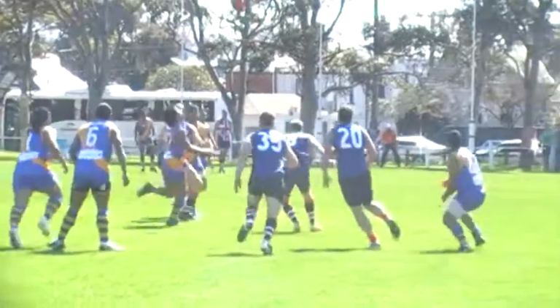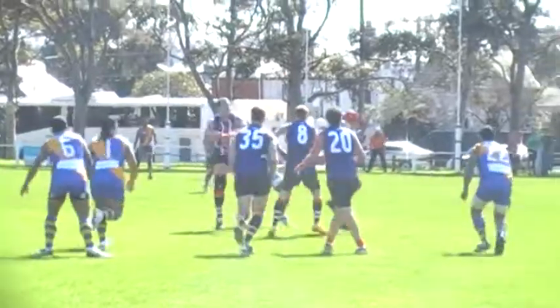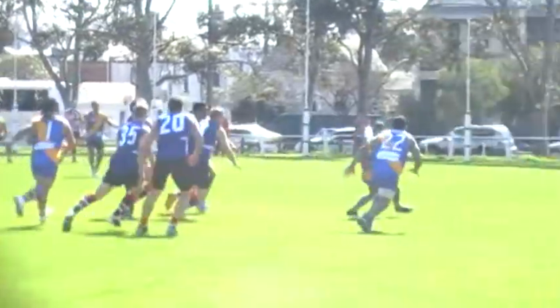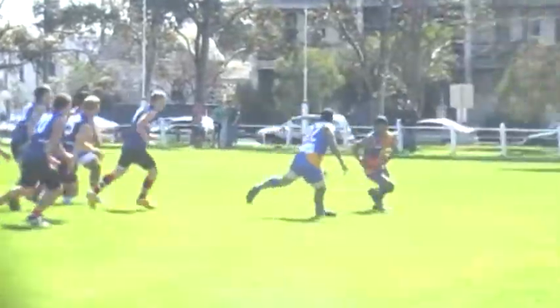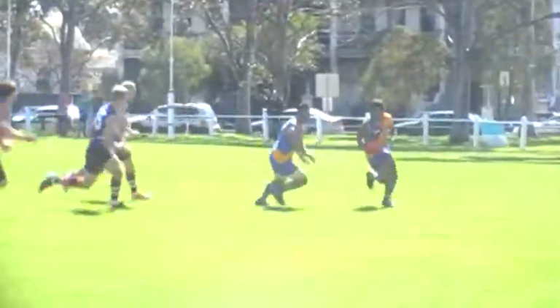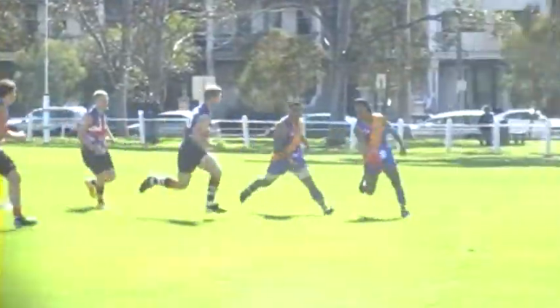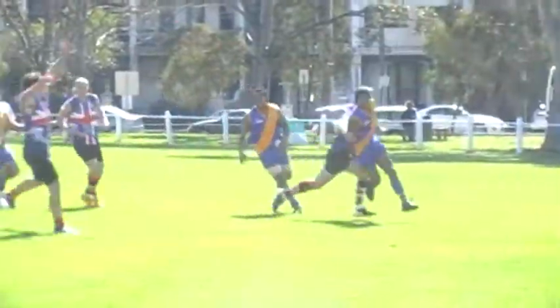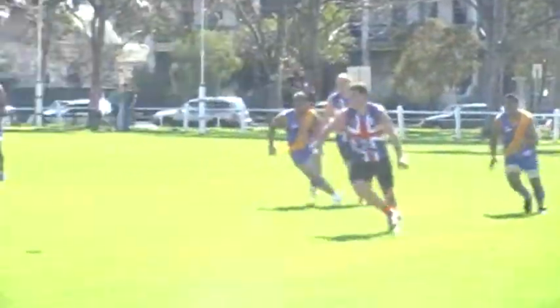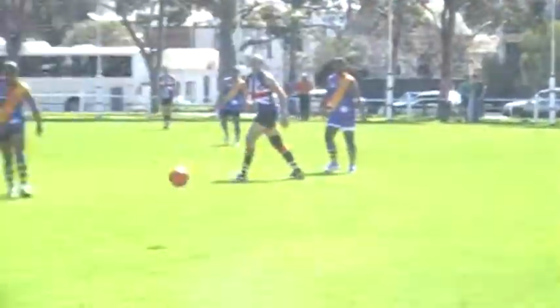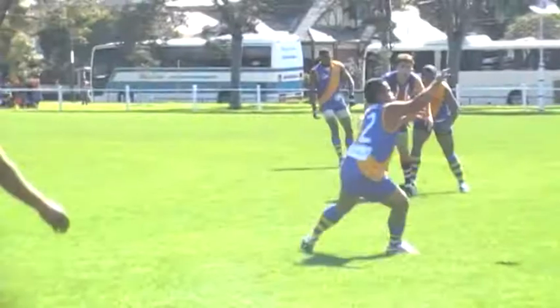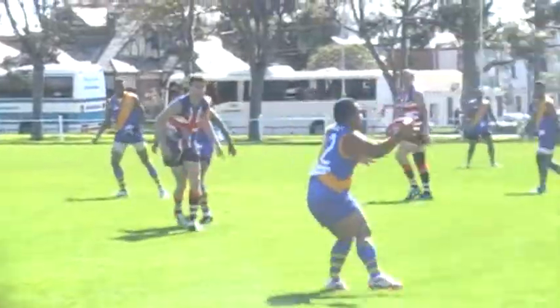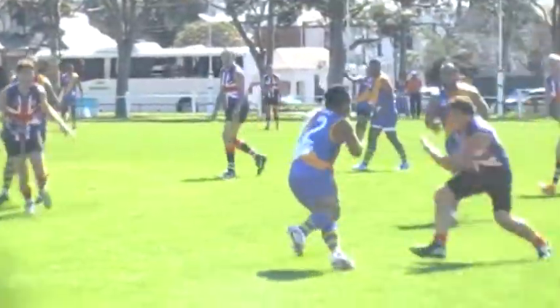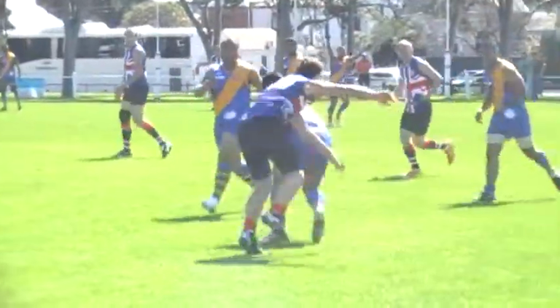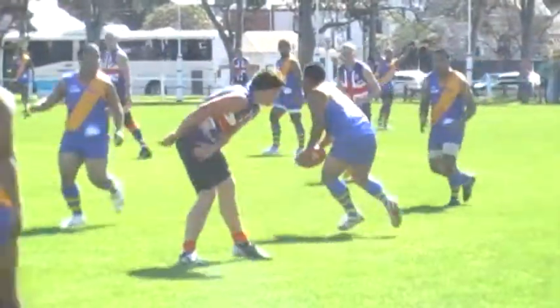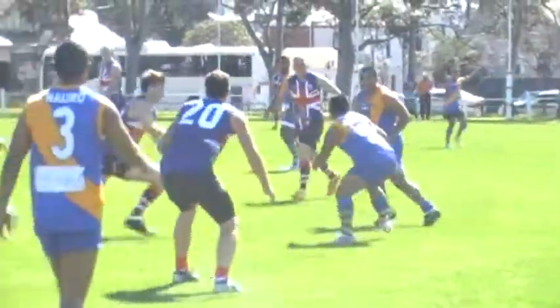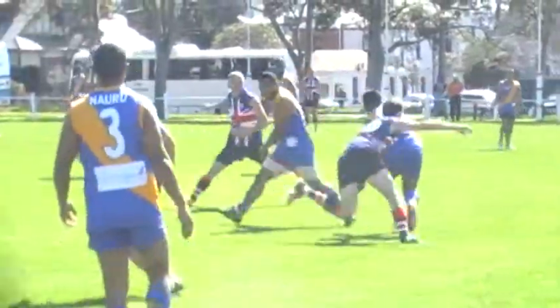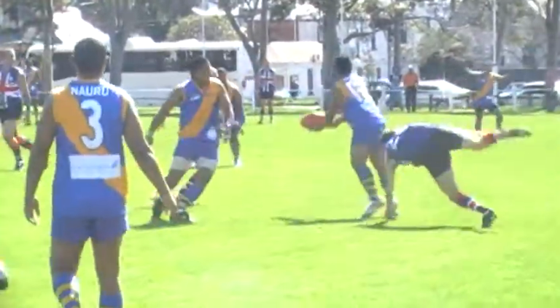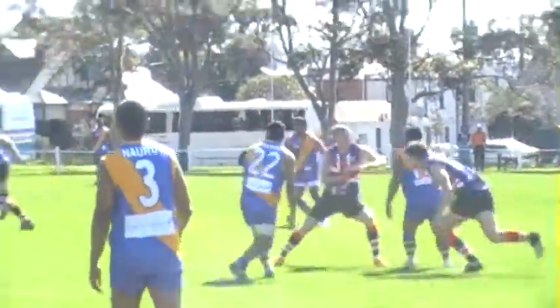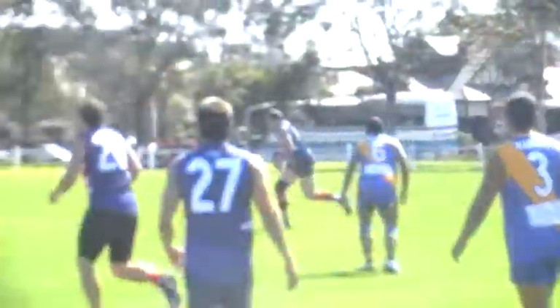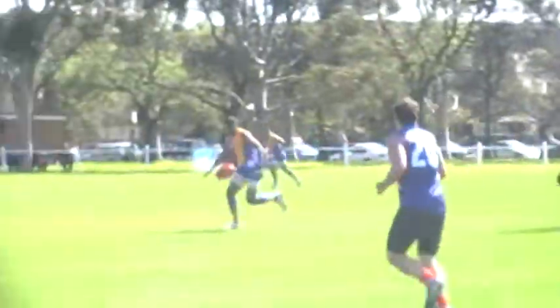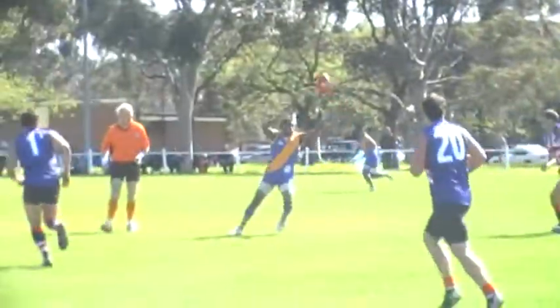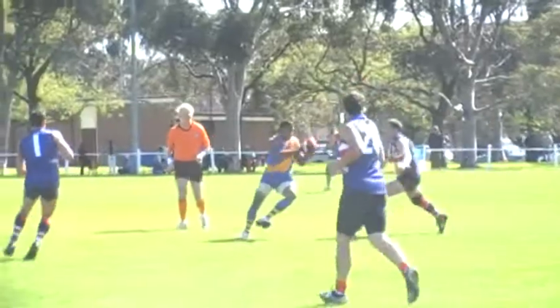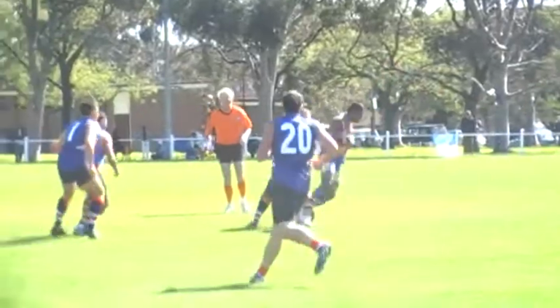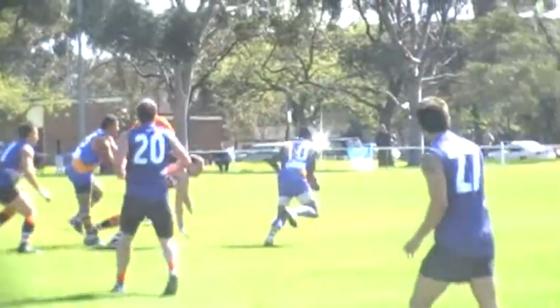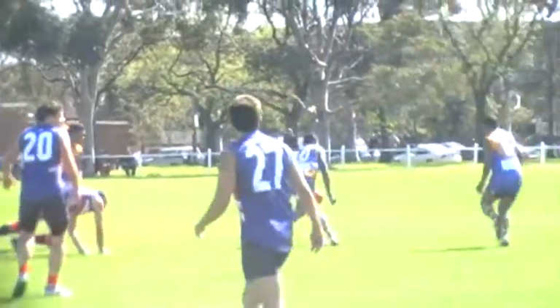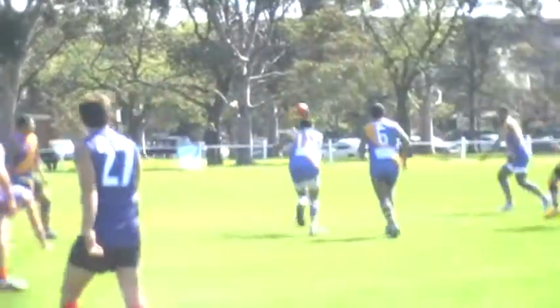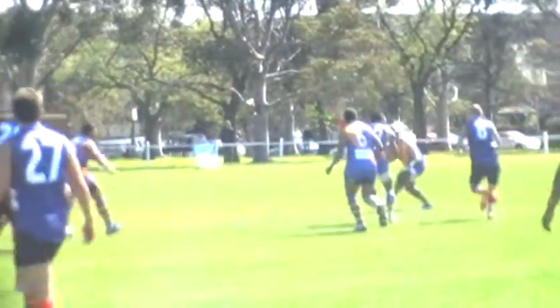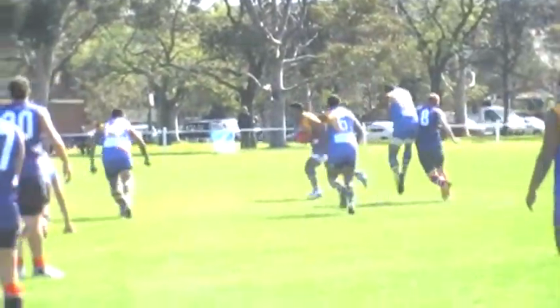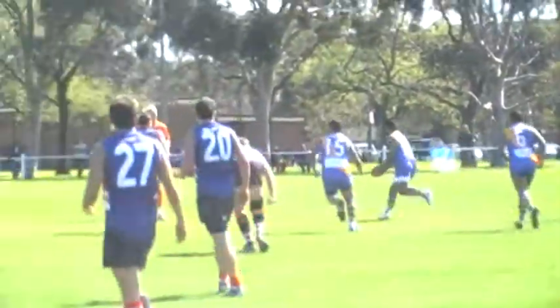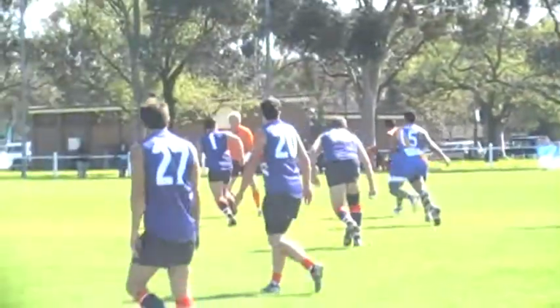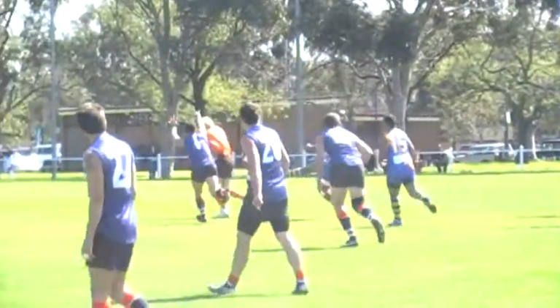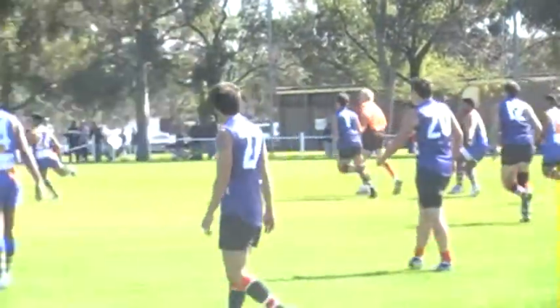Meanwhile, back at the ramp, Nauru with control of the ball, running the arc onto the boundary. The number 12 there for Nauru is Otto Adam. The ball looking for a man to go in the central corridor. That's the number 10 there — it's Shuro Mi Ryo.